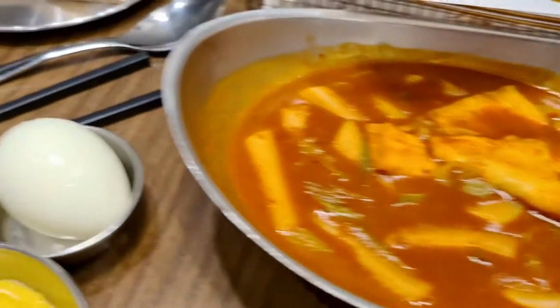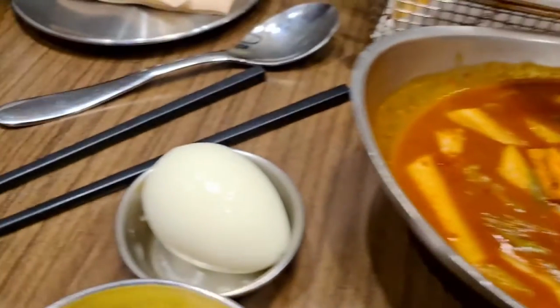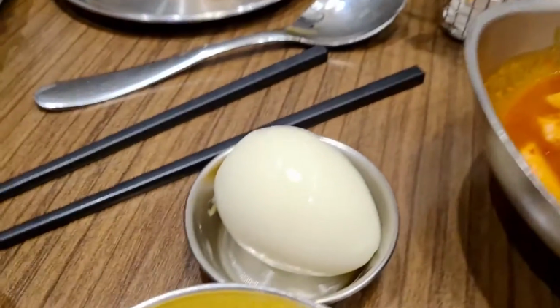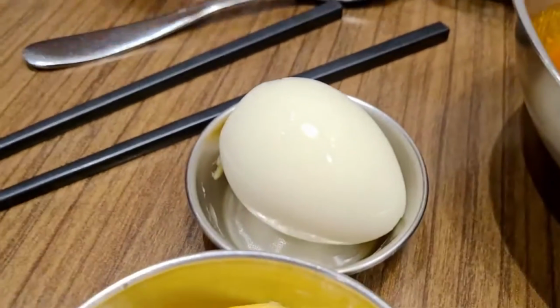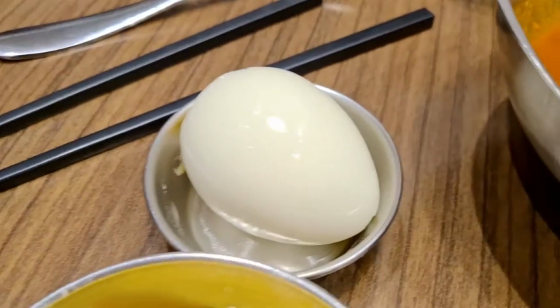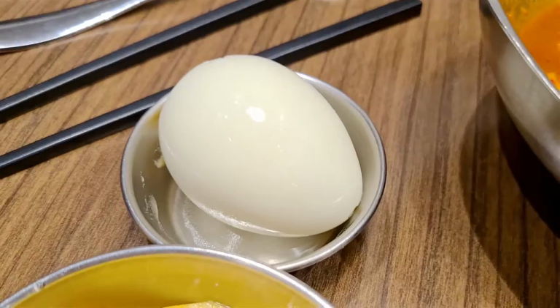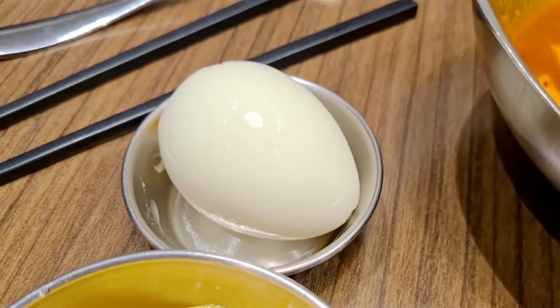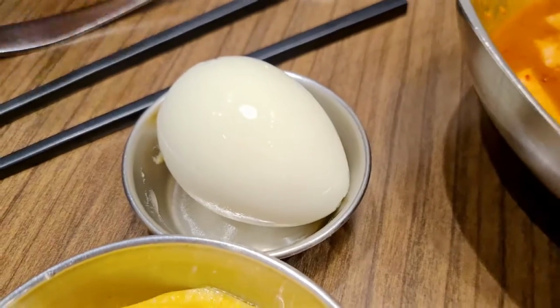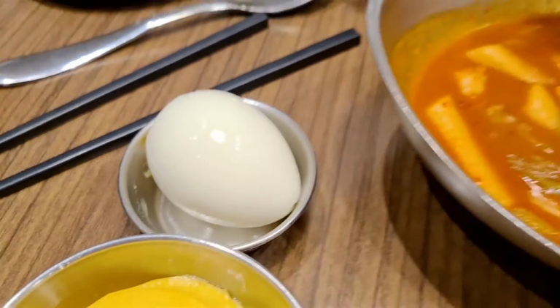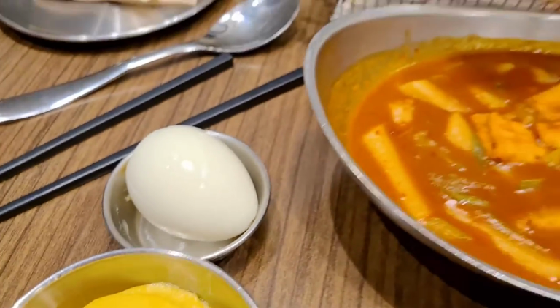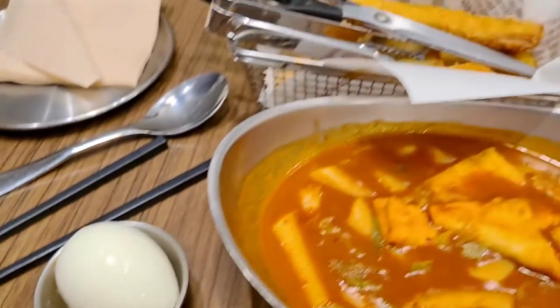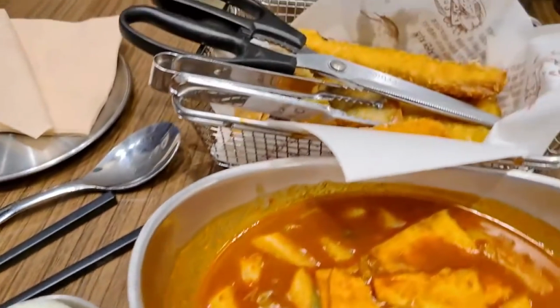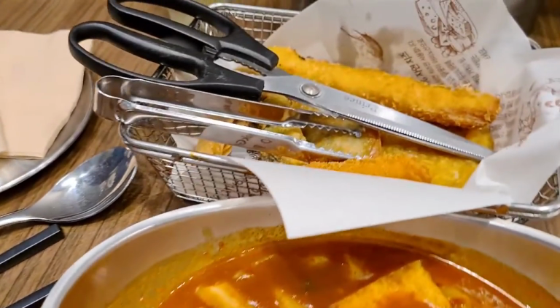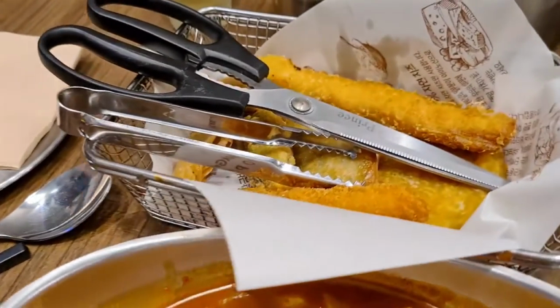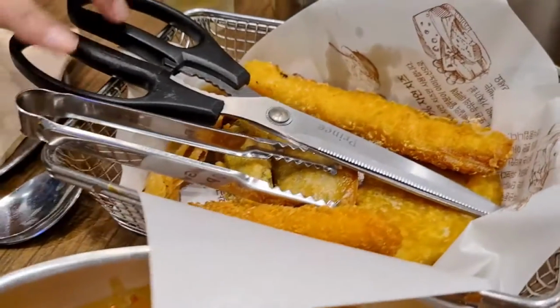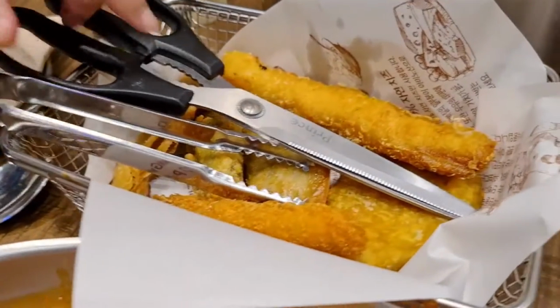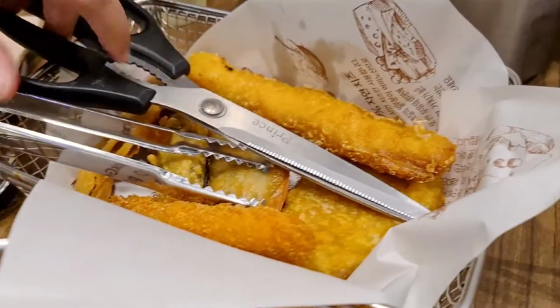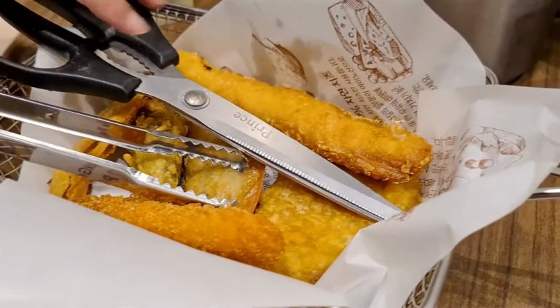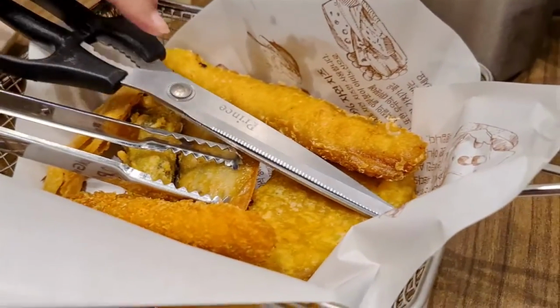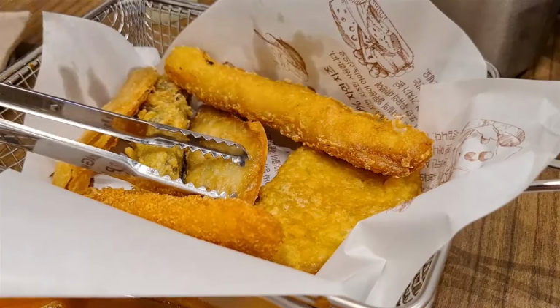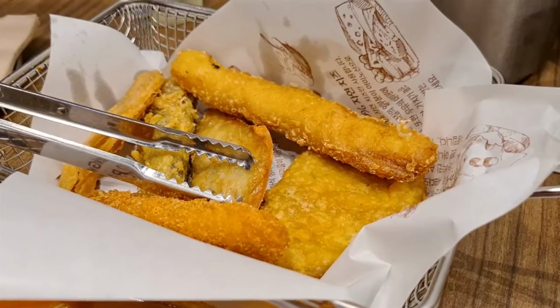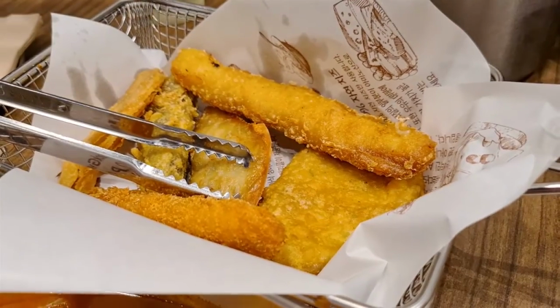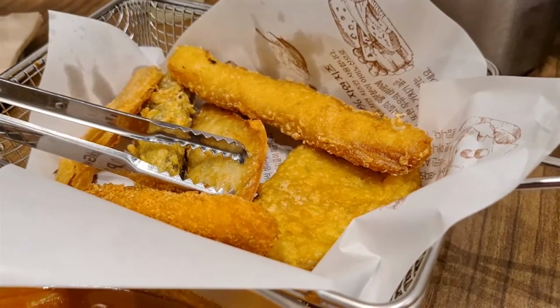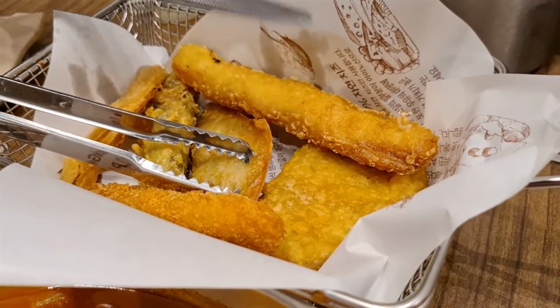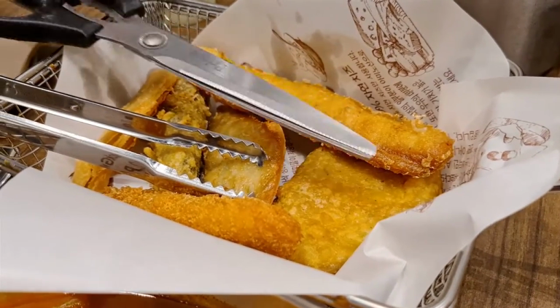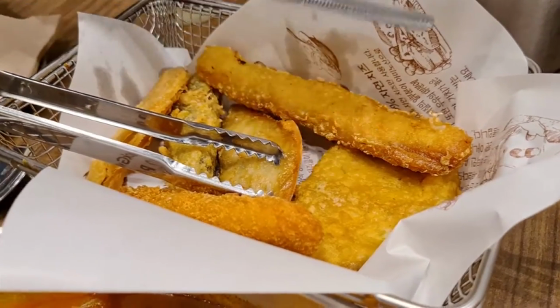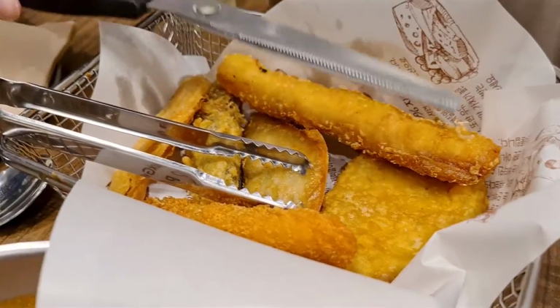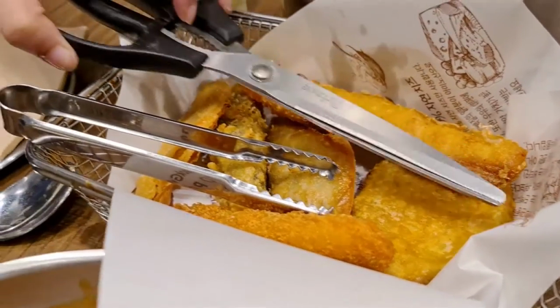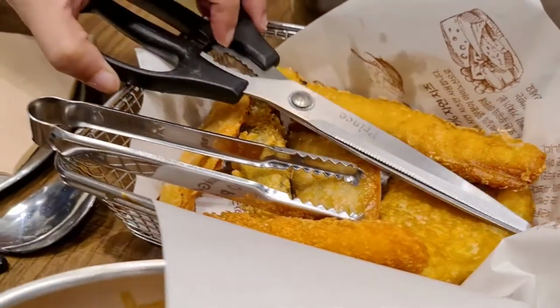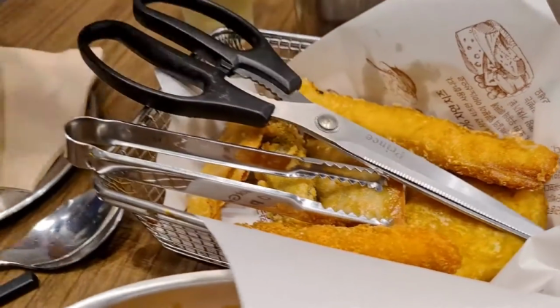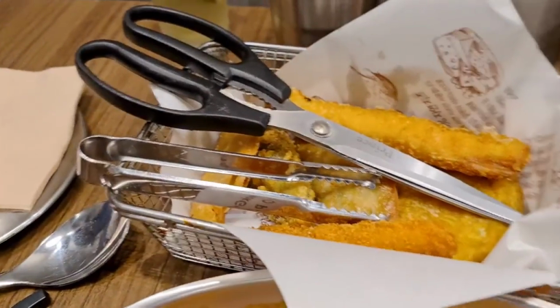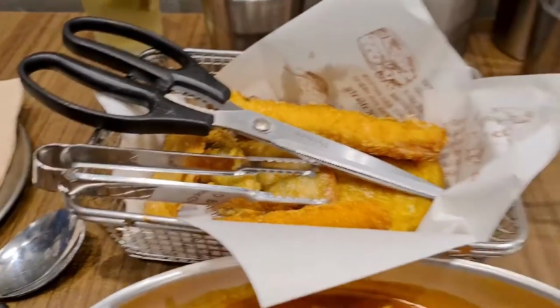And then we have one egg. And then tempura. It's a nice experience.